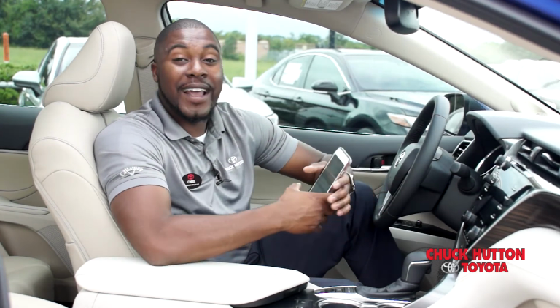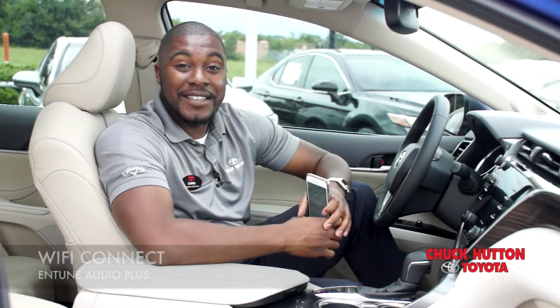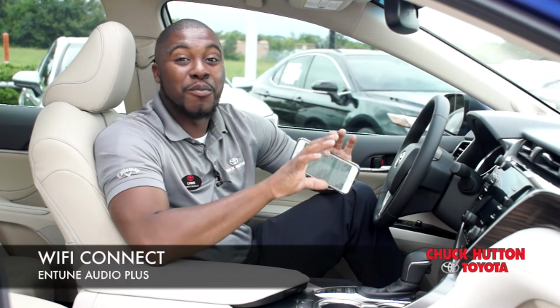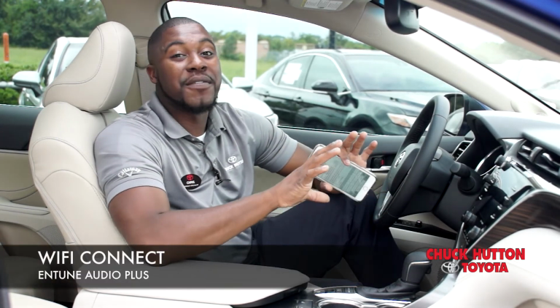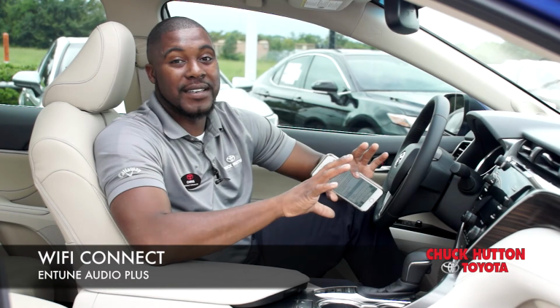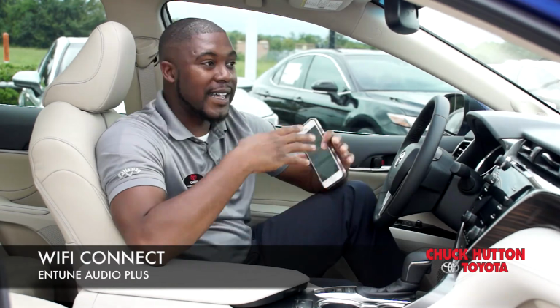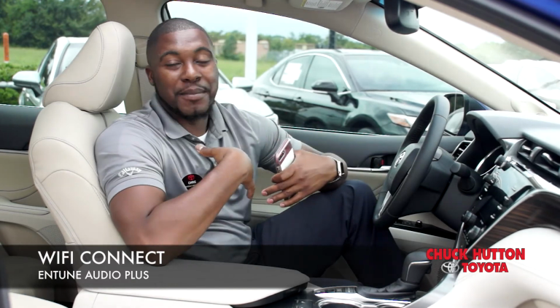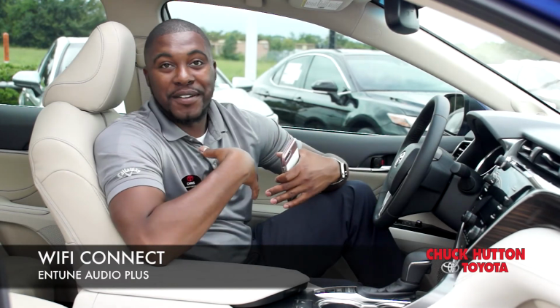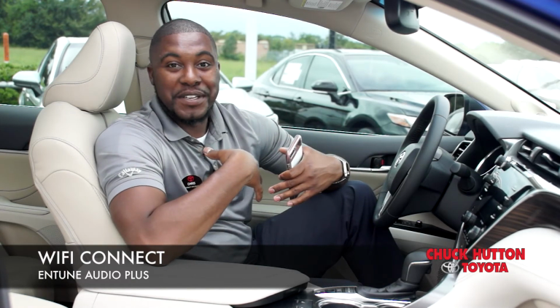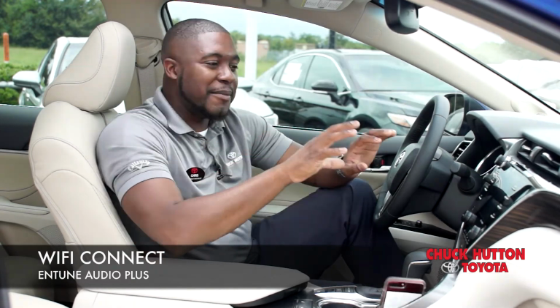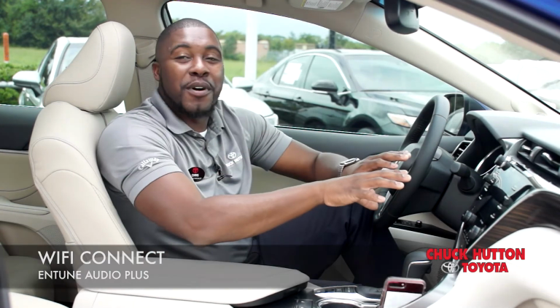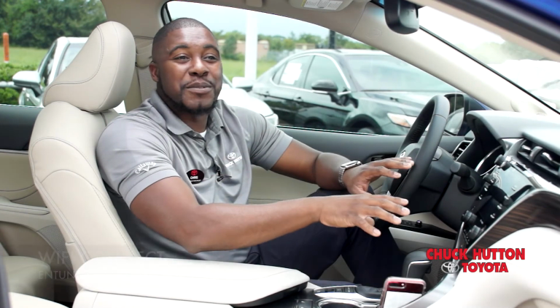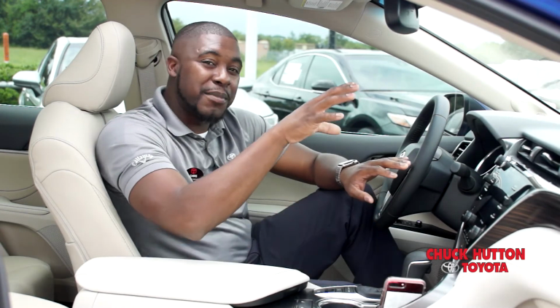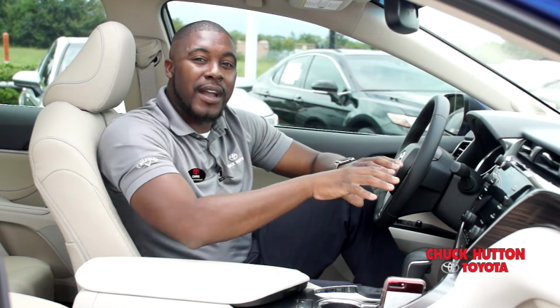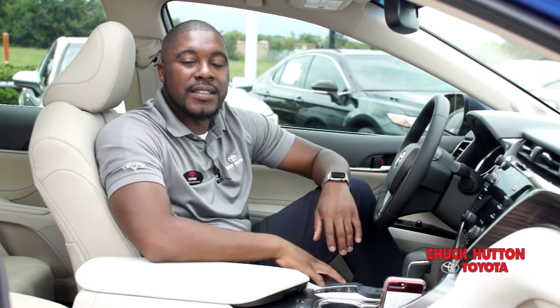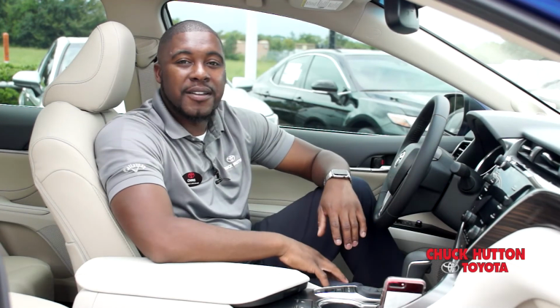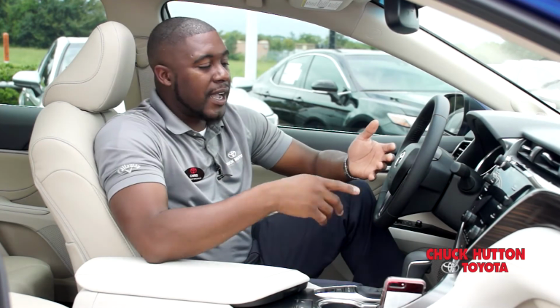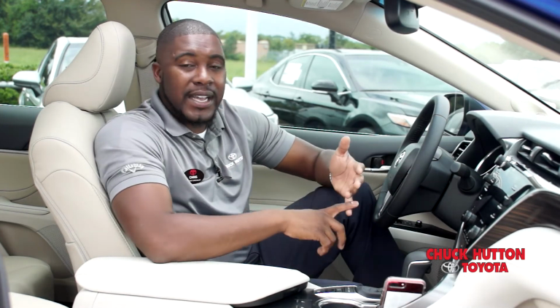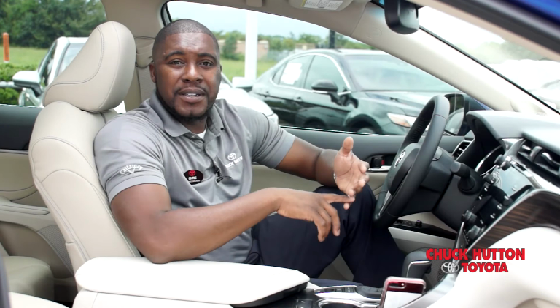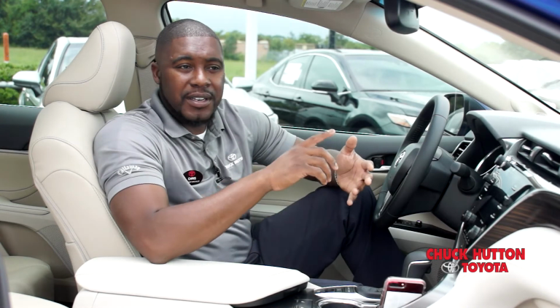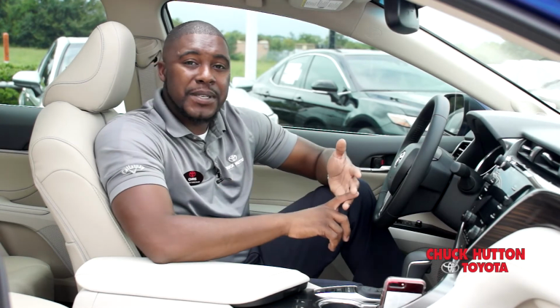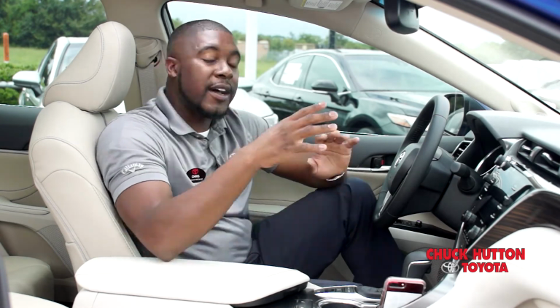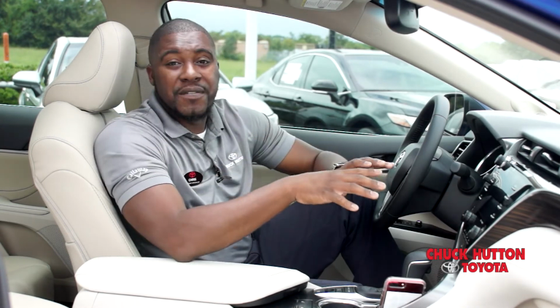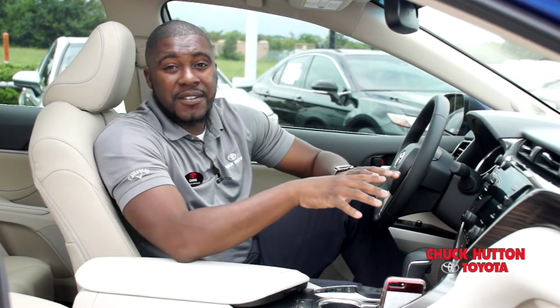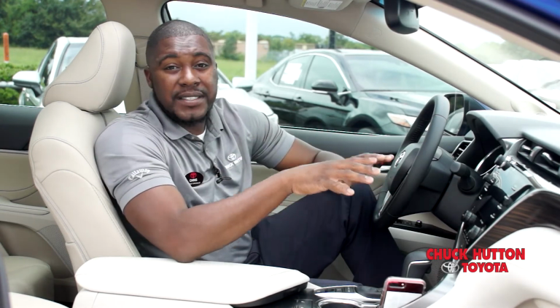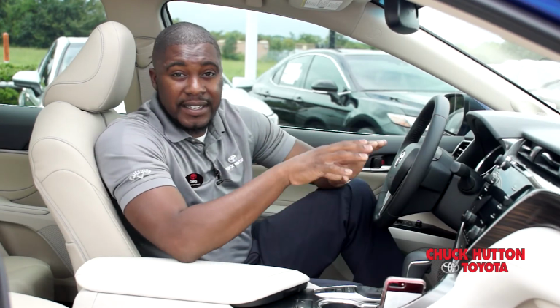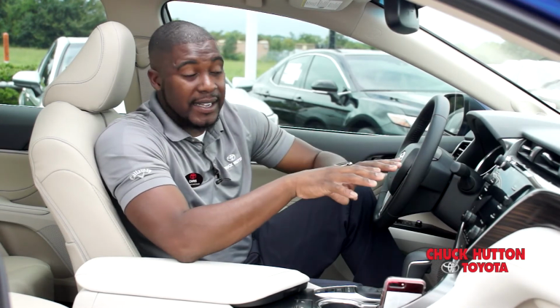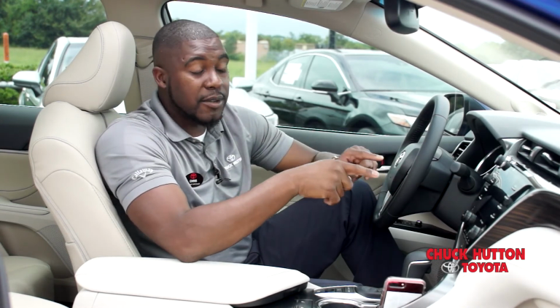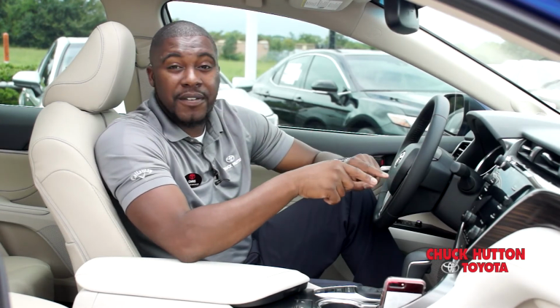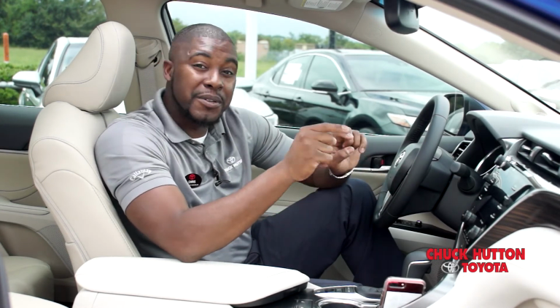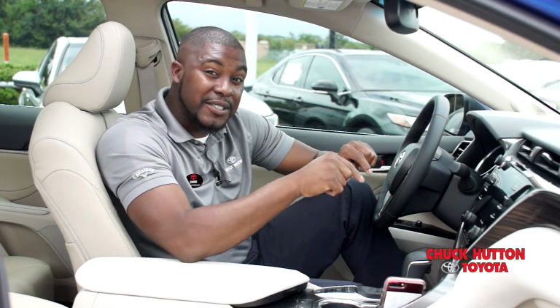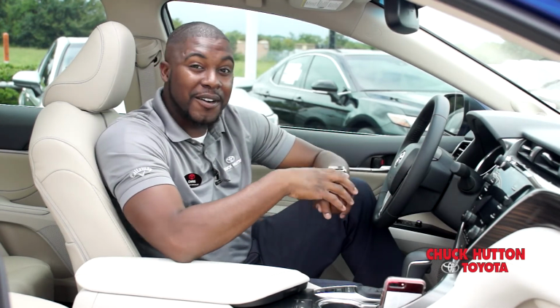And lastly, Wi-Fi Connect — that's my favorite feature. It's a mobile hotspot built right into the head unit. You've got your tablet, your laptop — up to five devices can connect to the Wi-Fi built into the car.